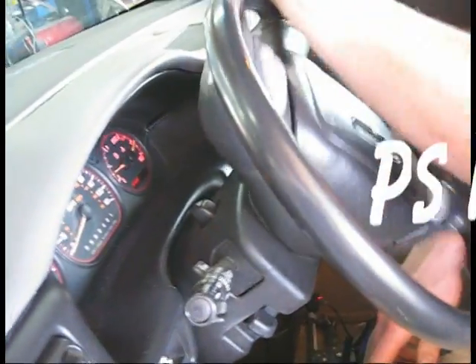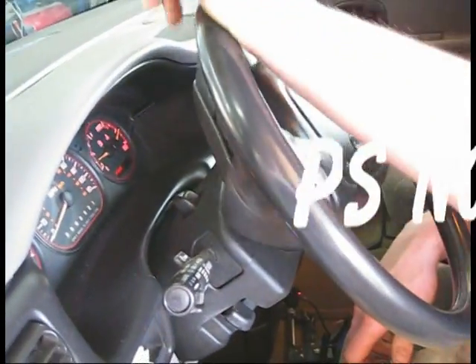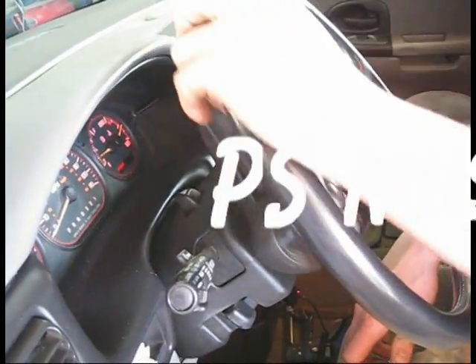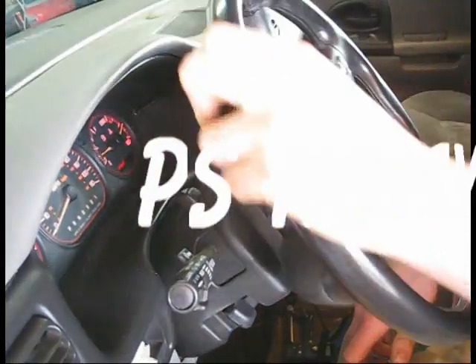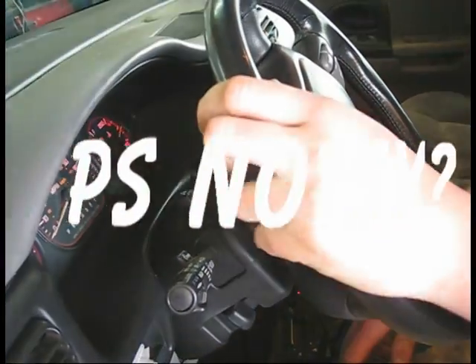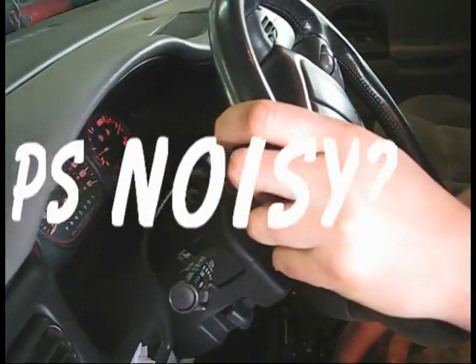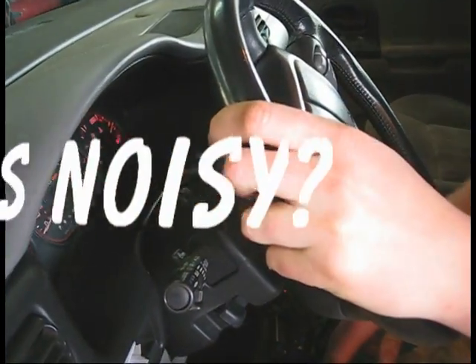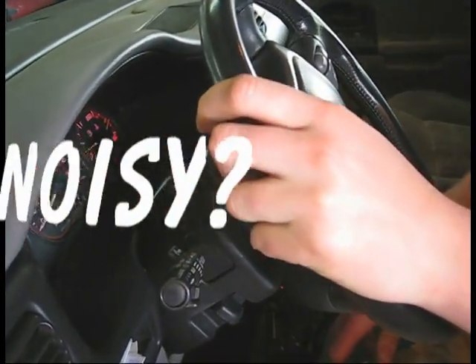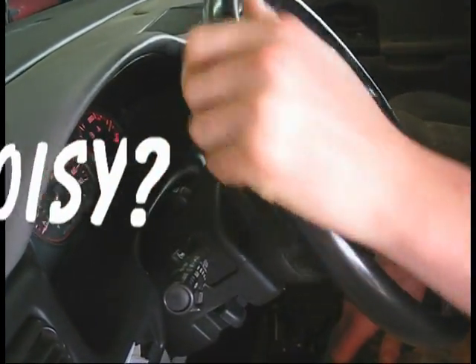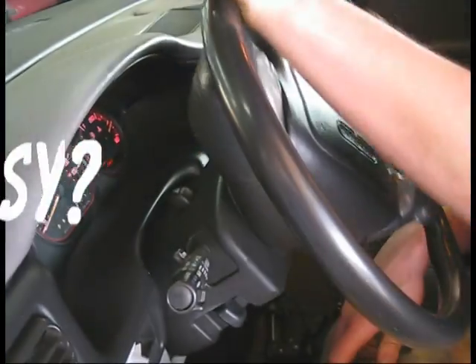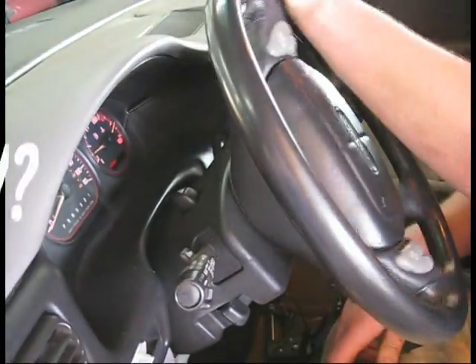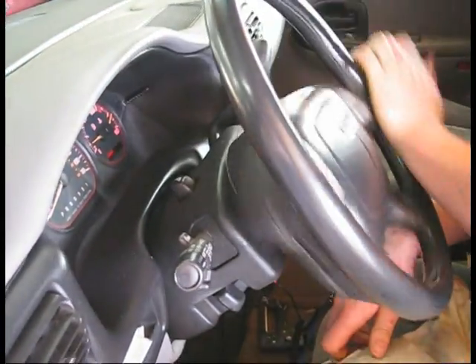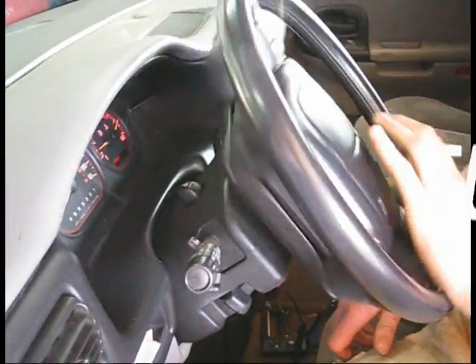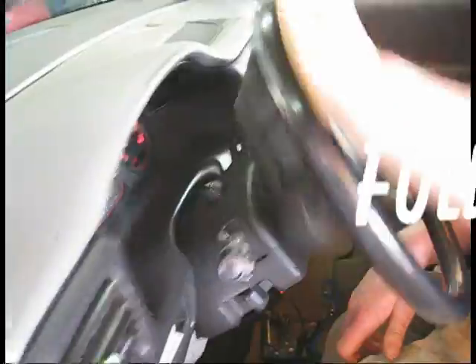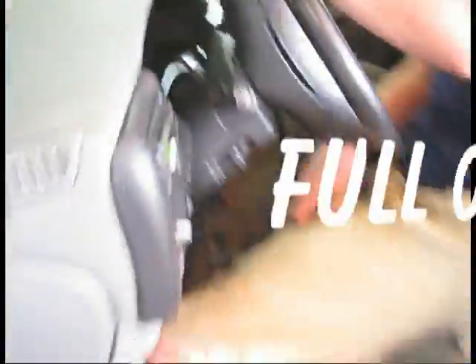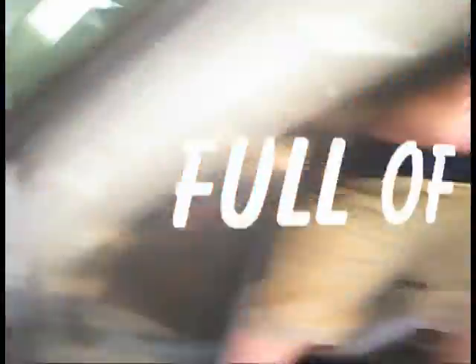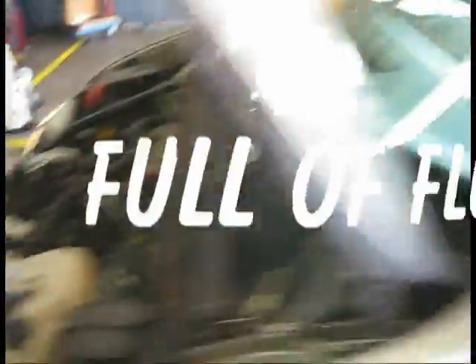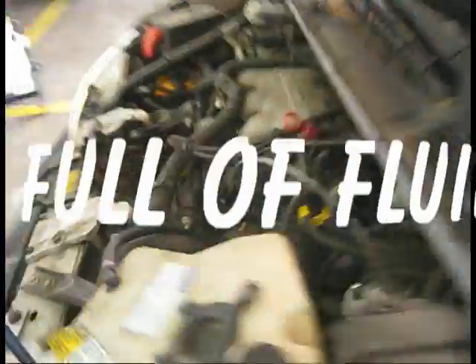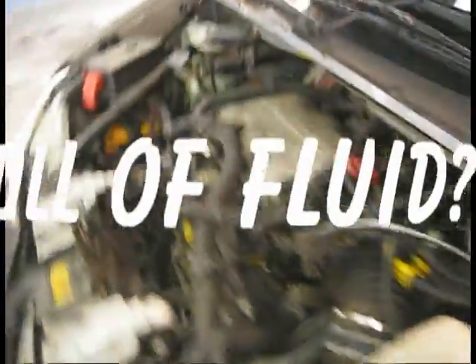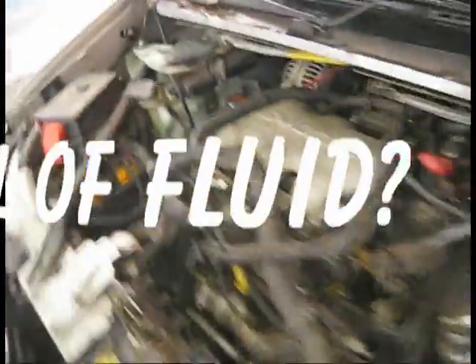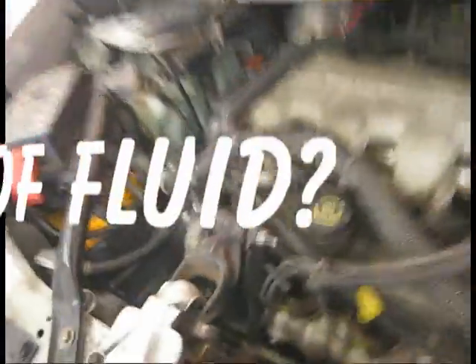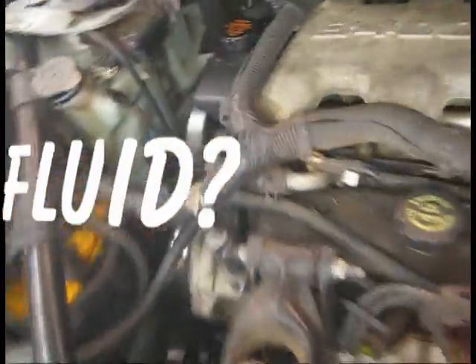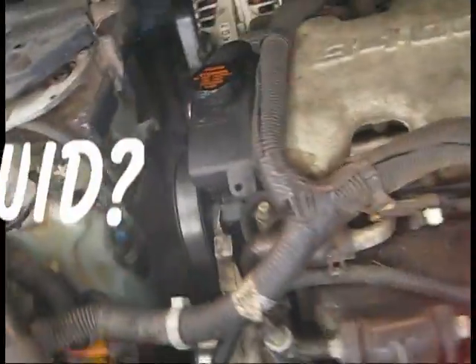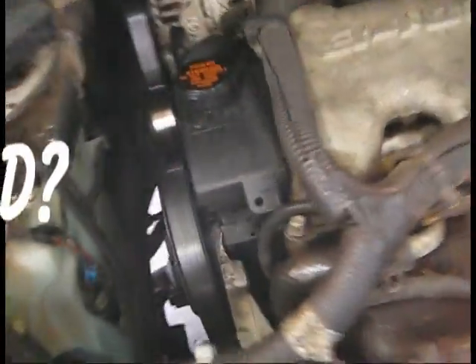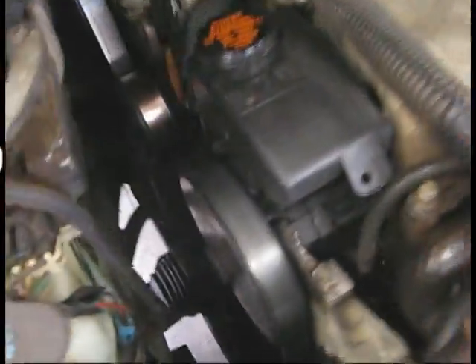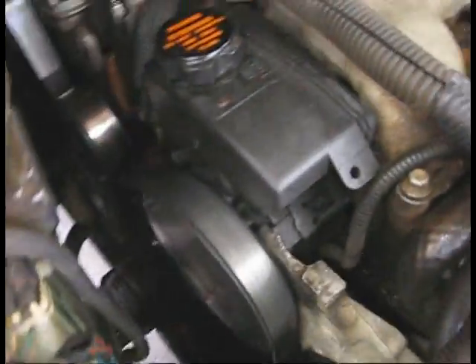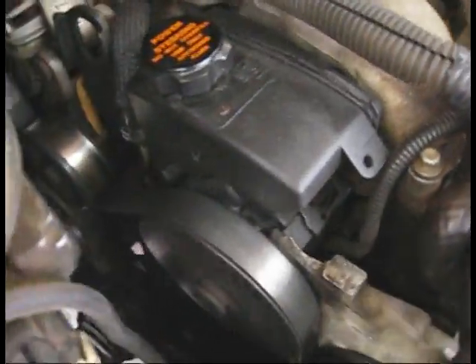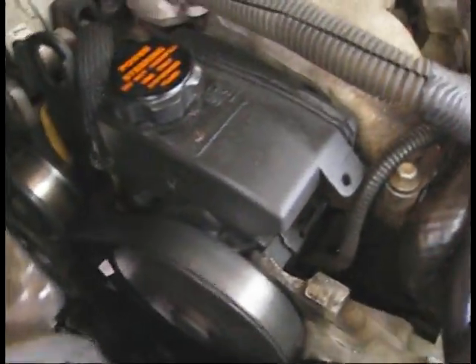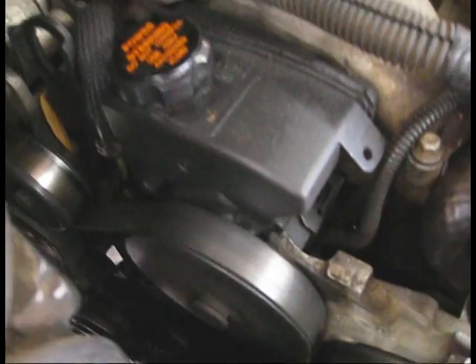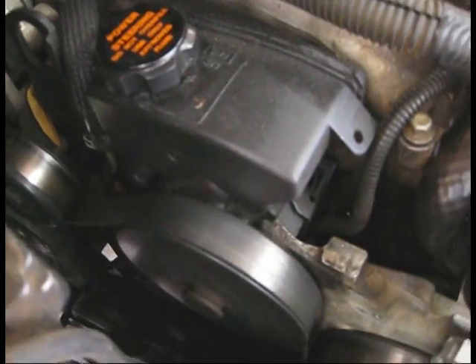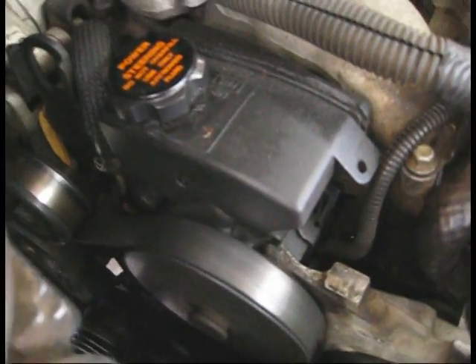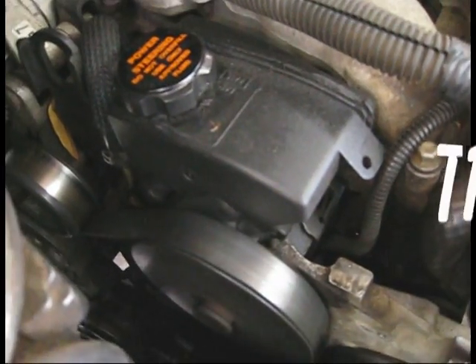Turning the wheels back and forth to make some noise there.